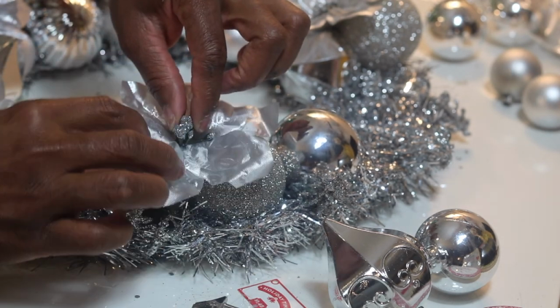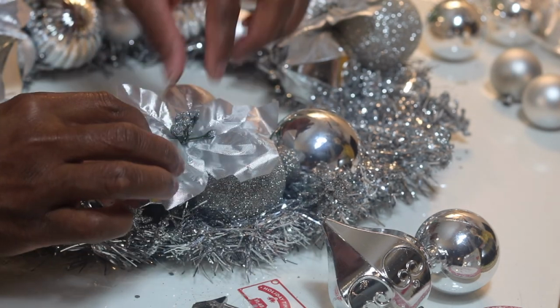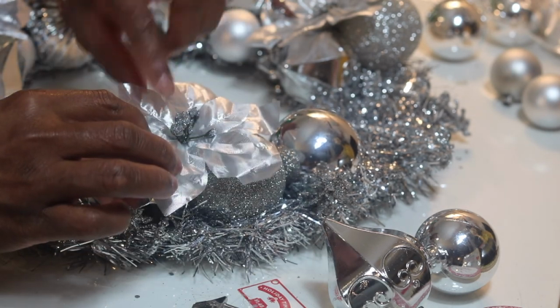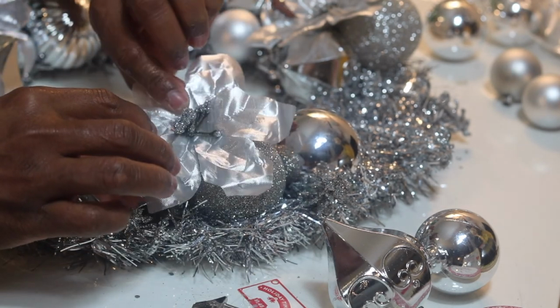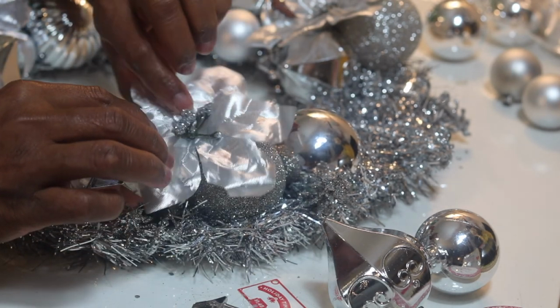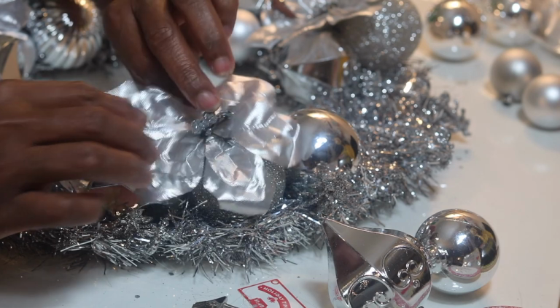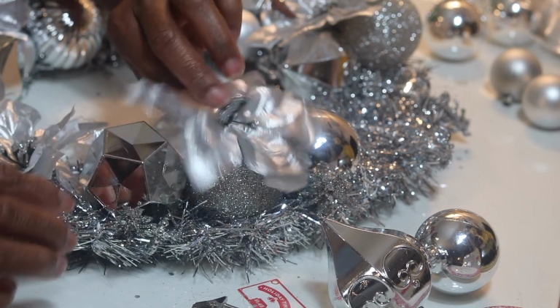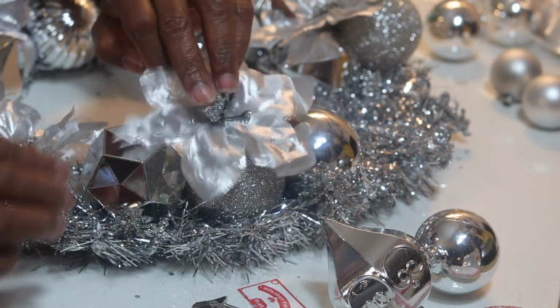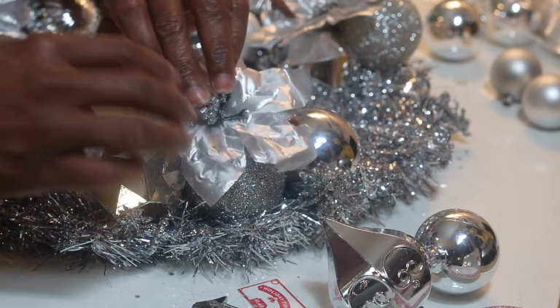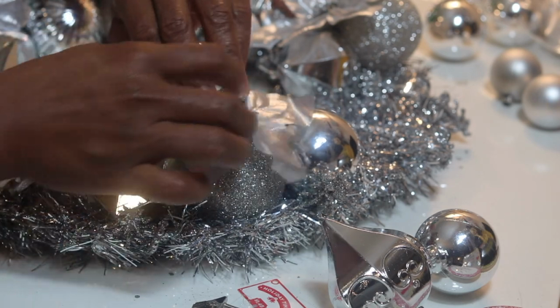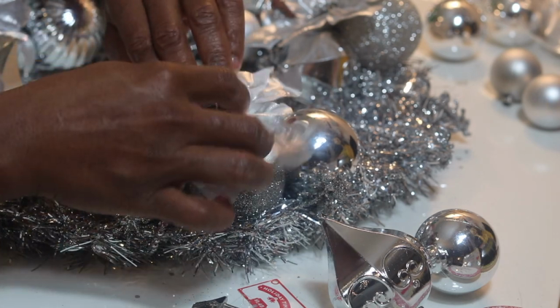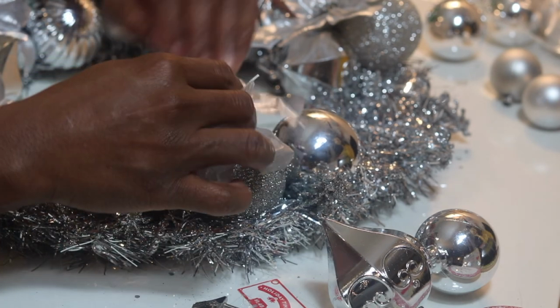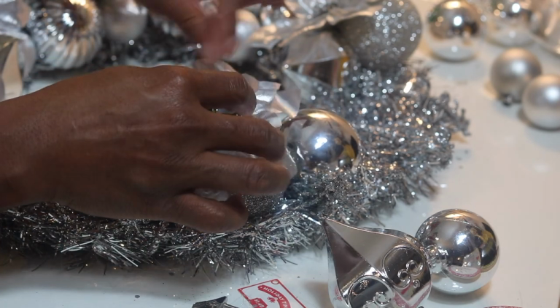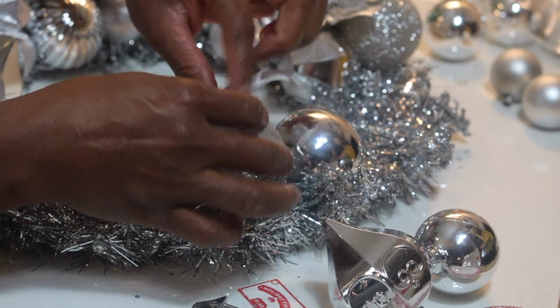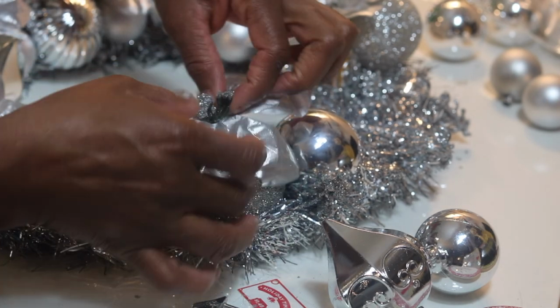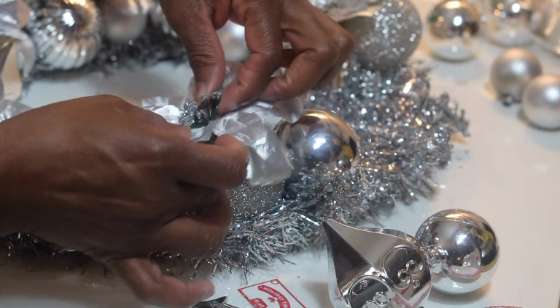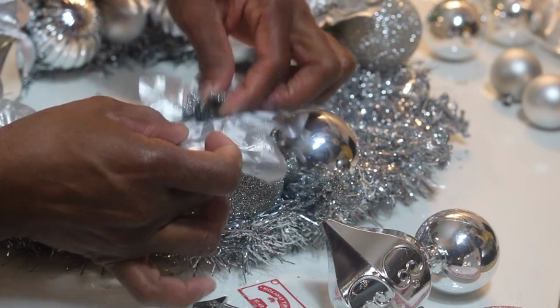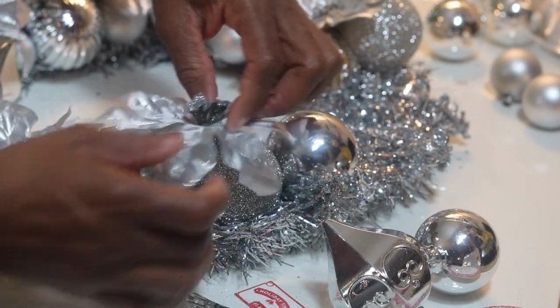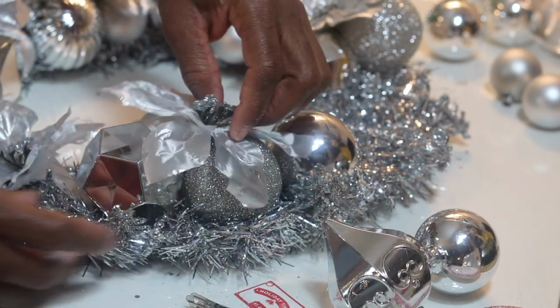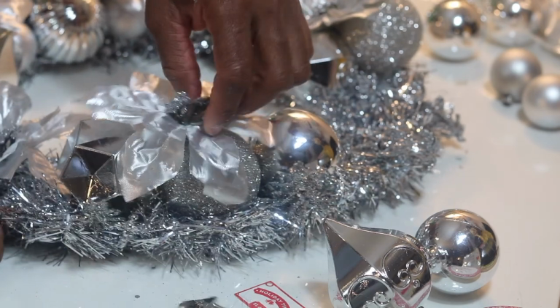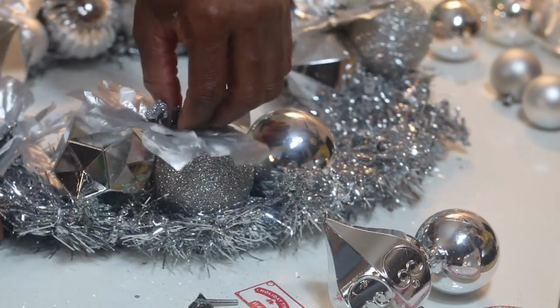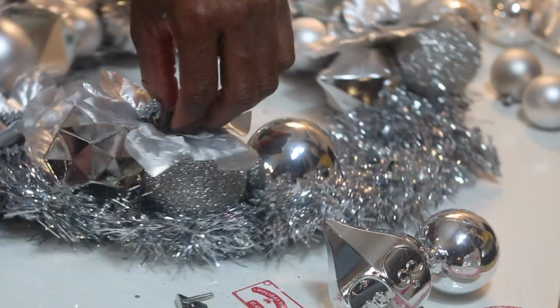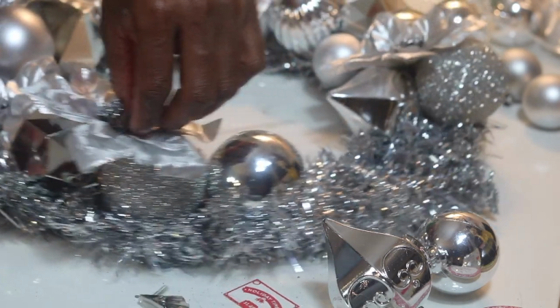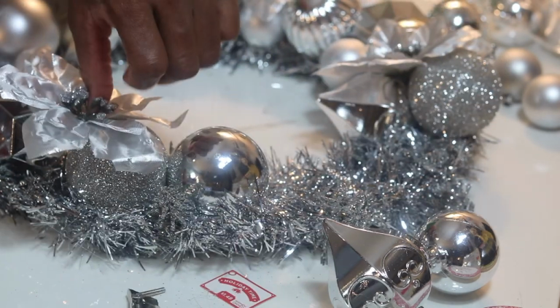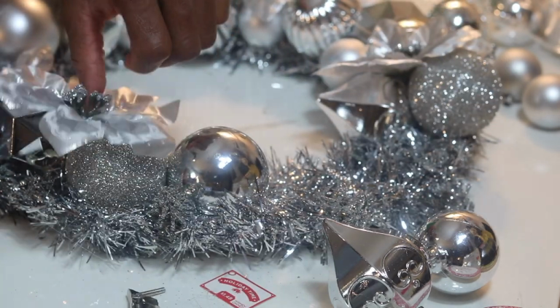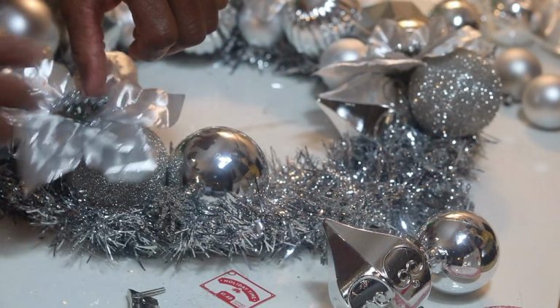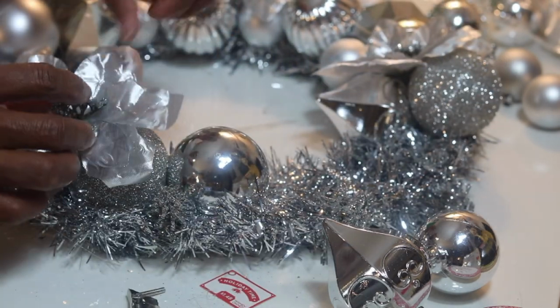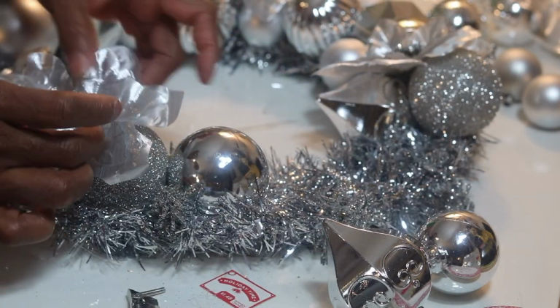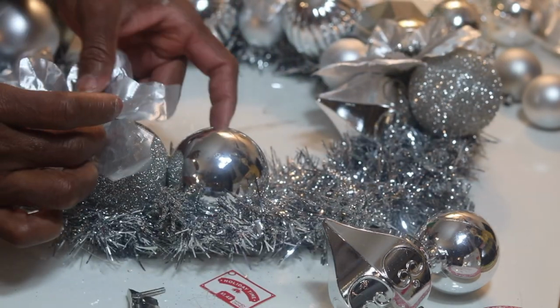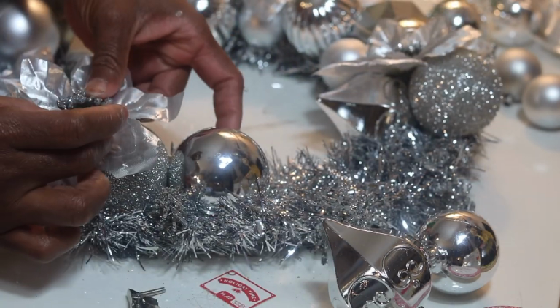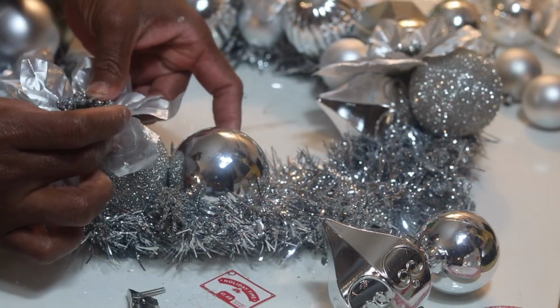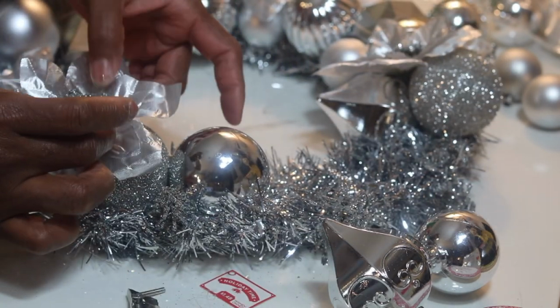This is where I chose to put the poinsettias on top of the ornament so they're more pronounced instead of down below. I think it looks better this way — you guys let me know!